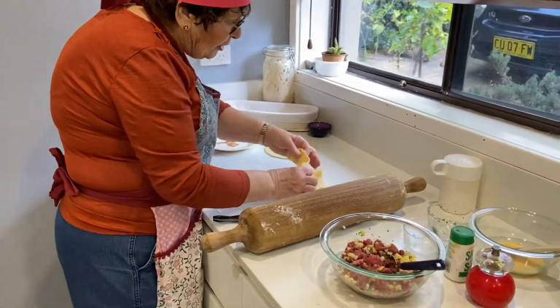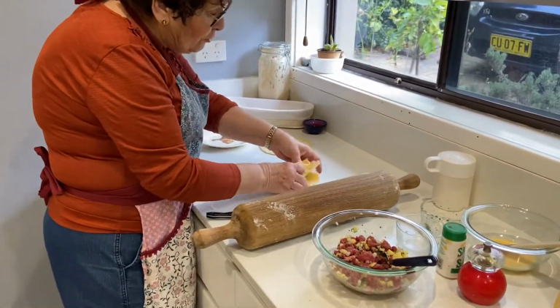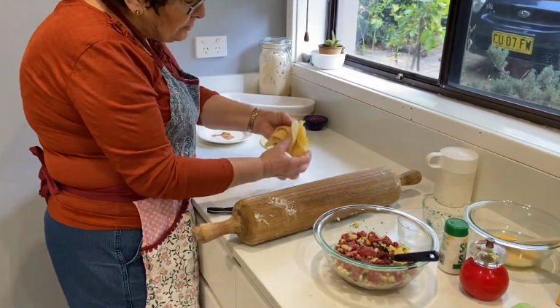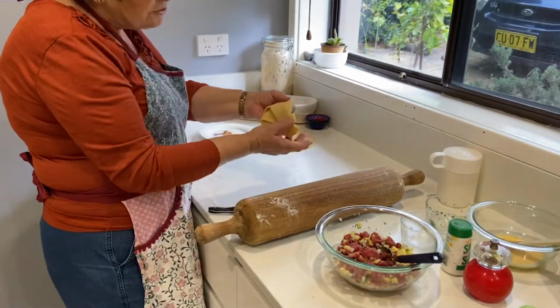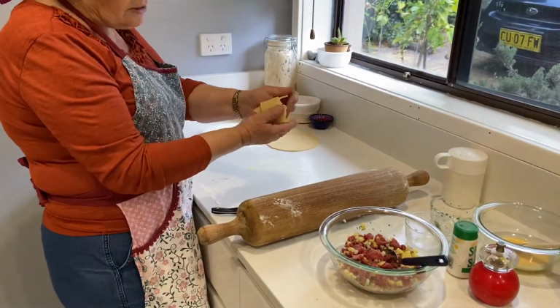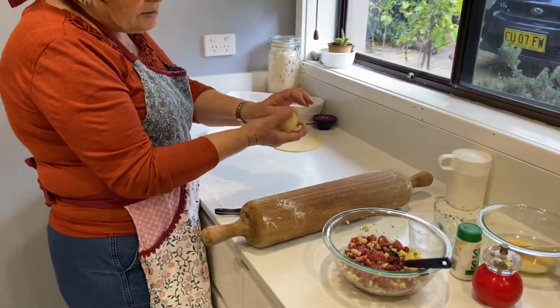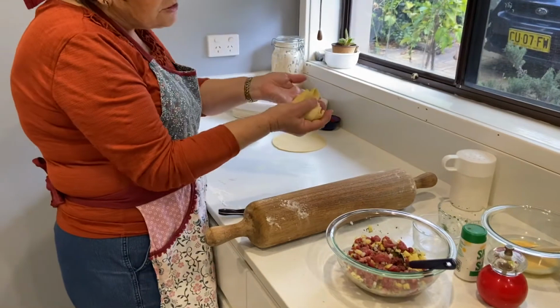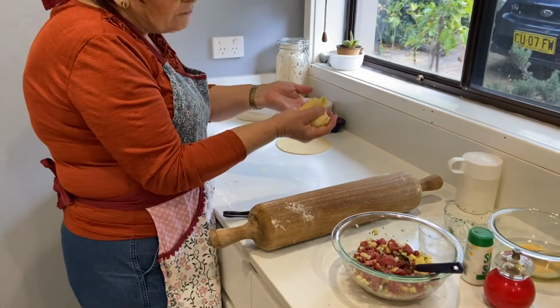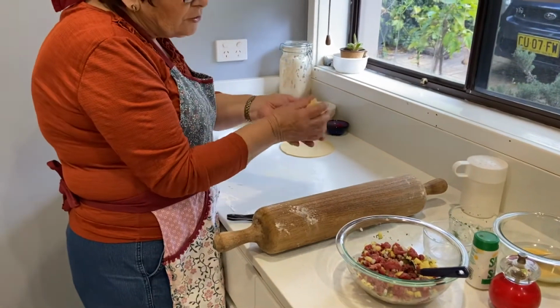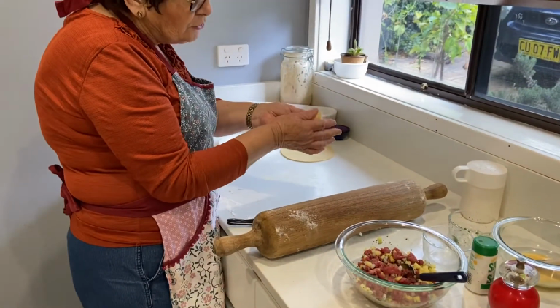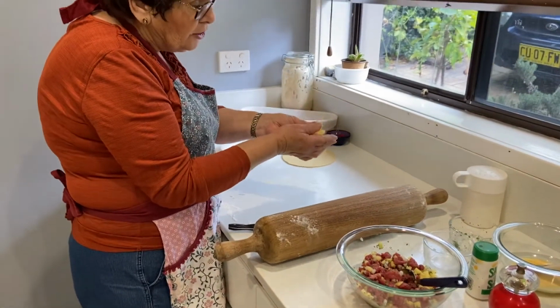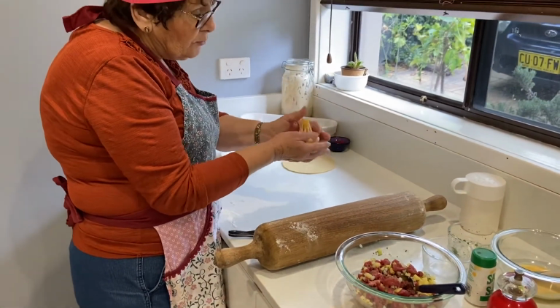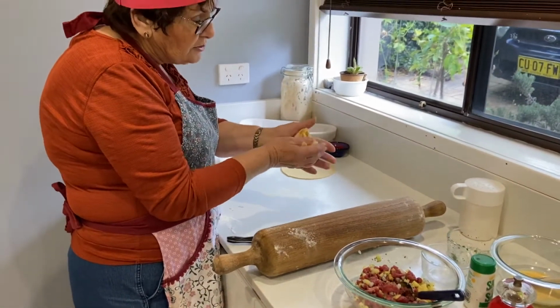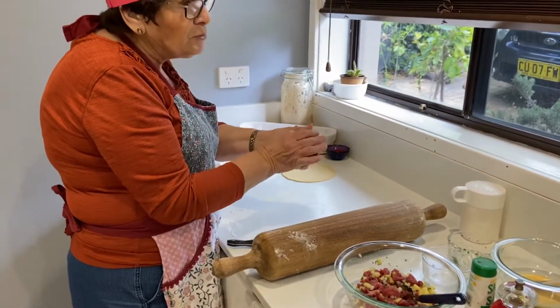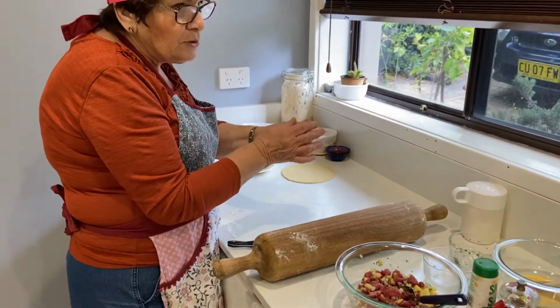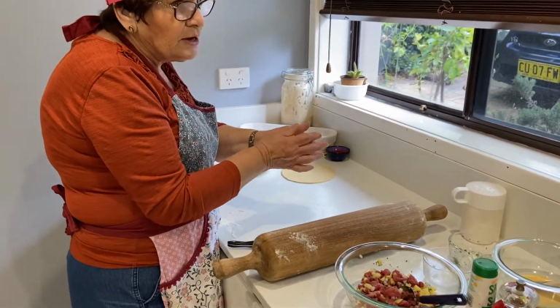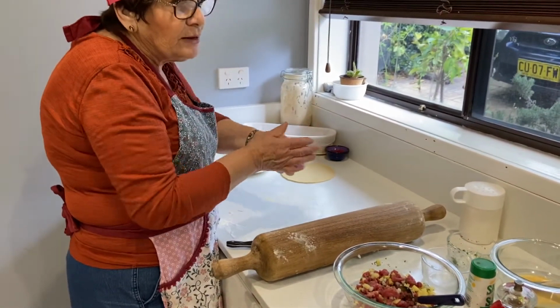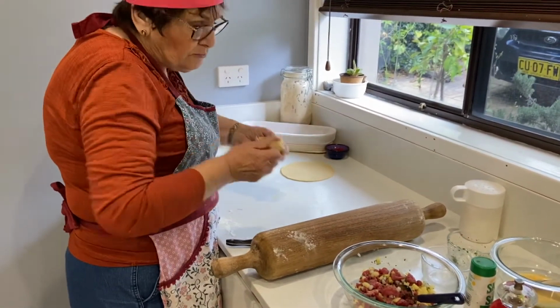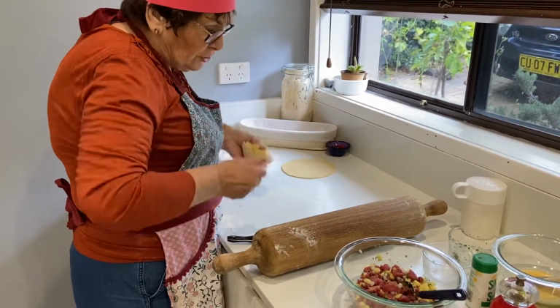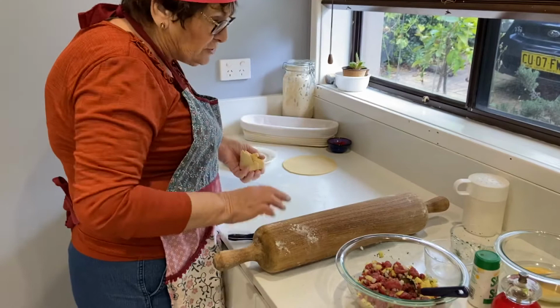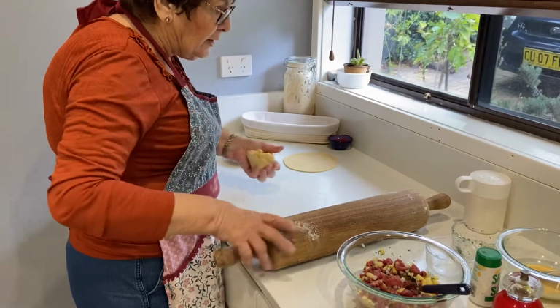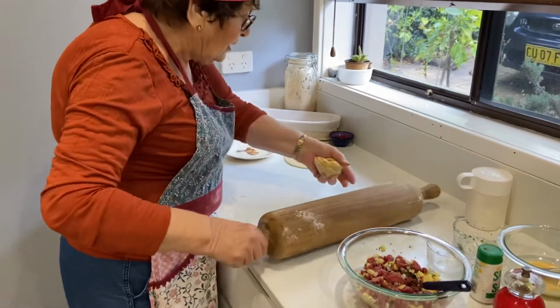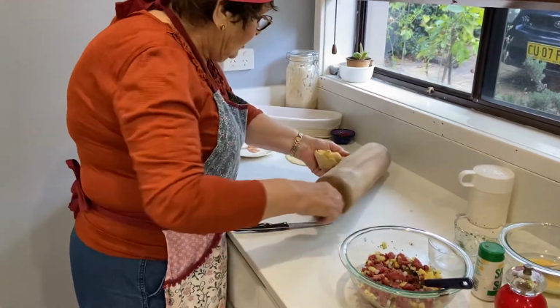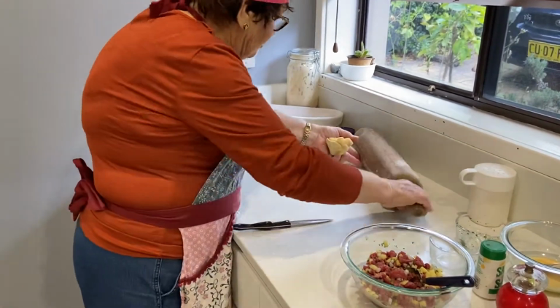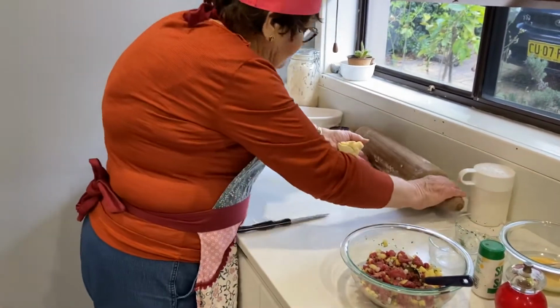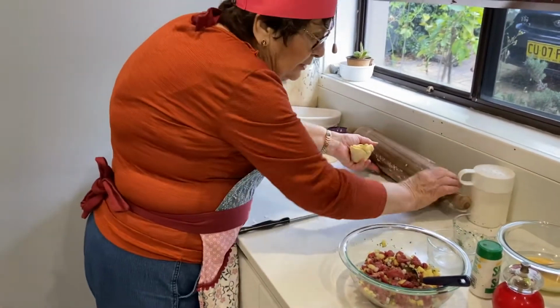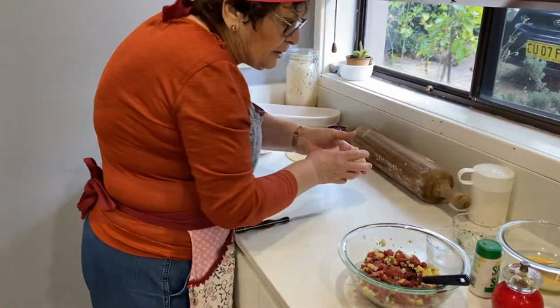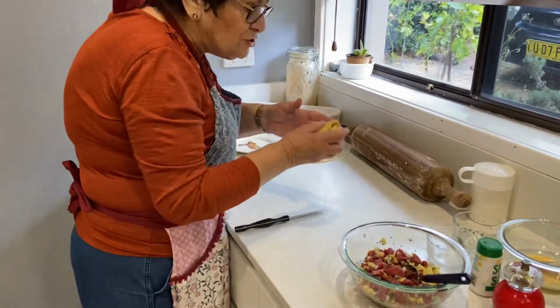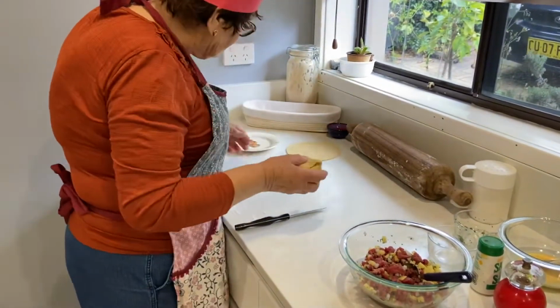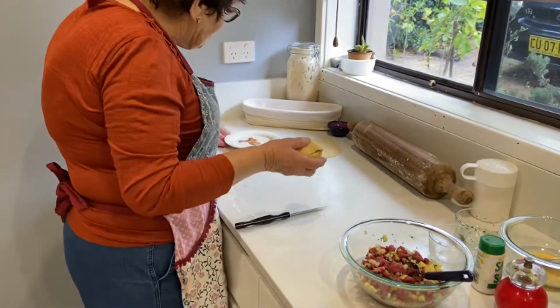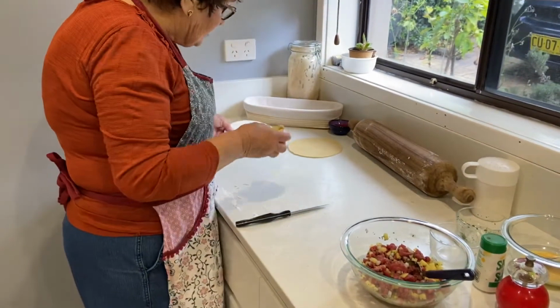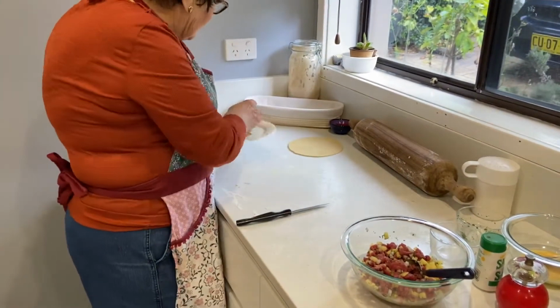I could perhaps make a sixth one from what's left, but that would be really, really tough and would use a lot of muscle power. If I chilled it, it would probably come up okay.